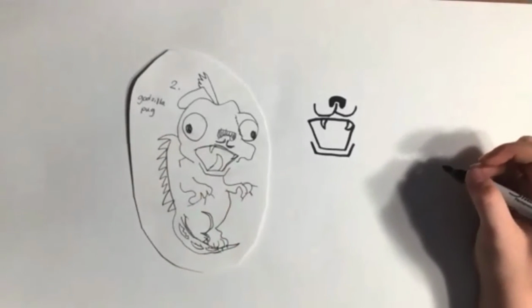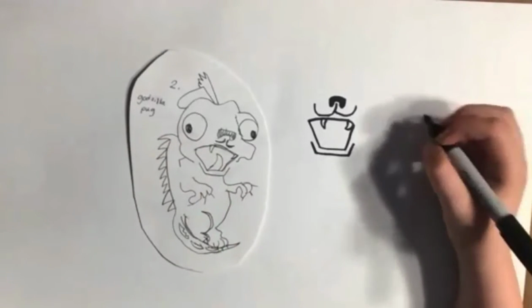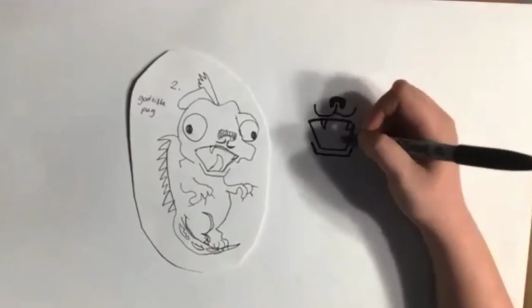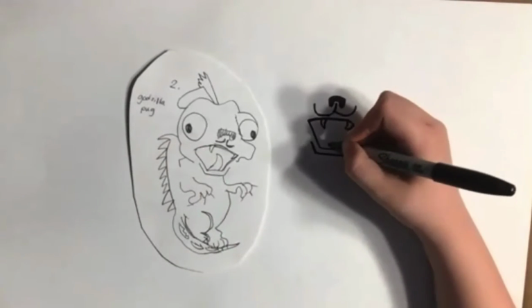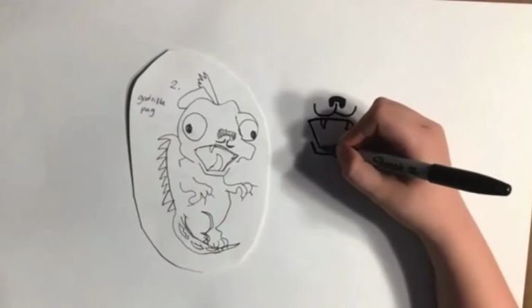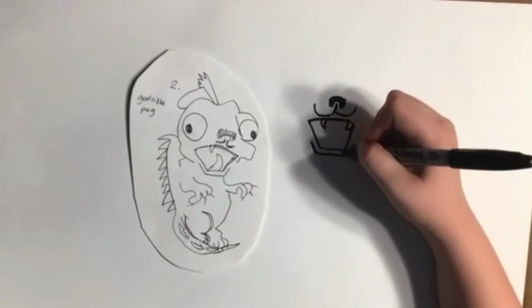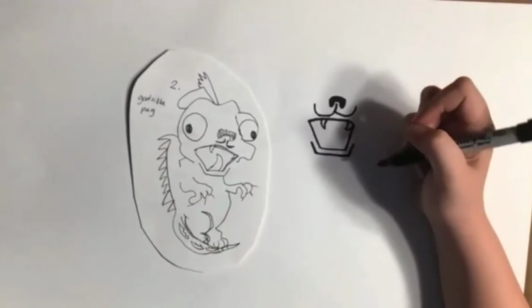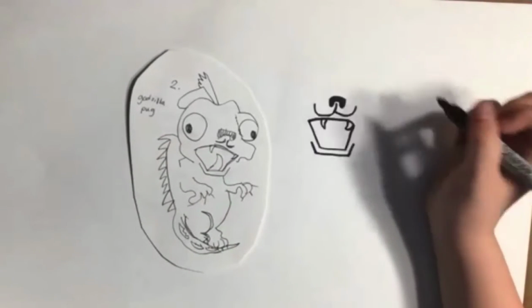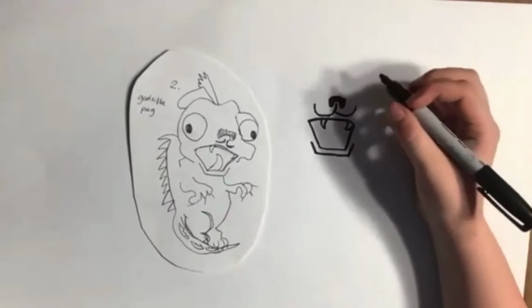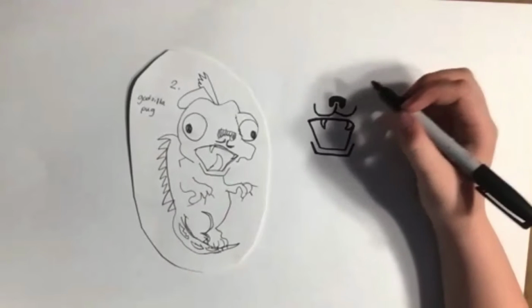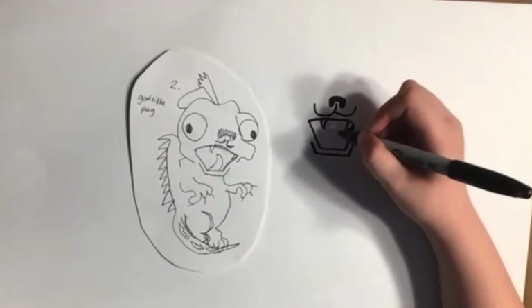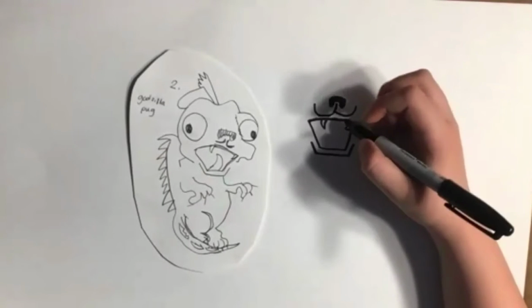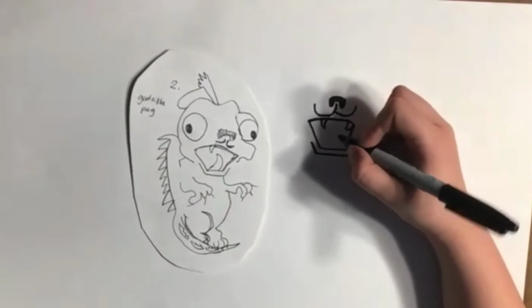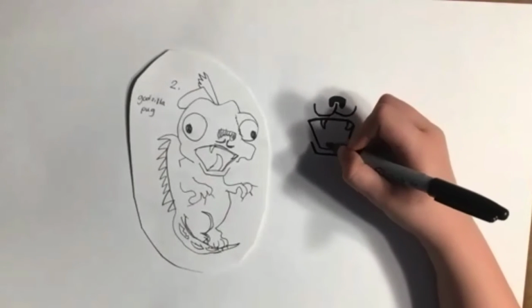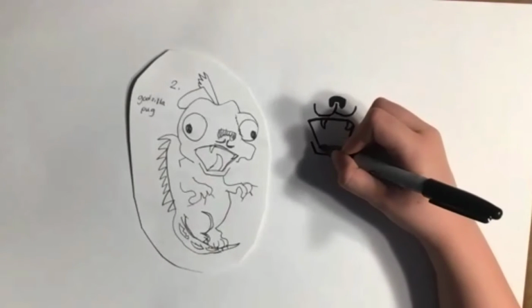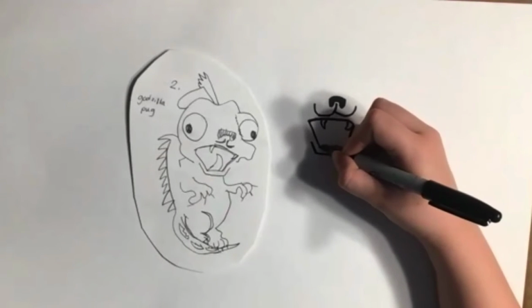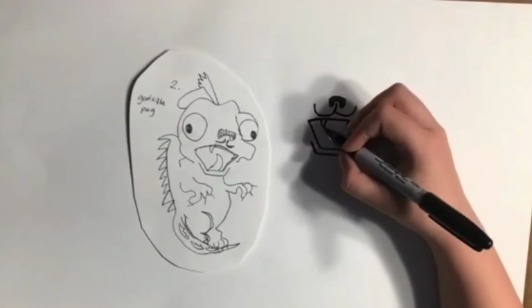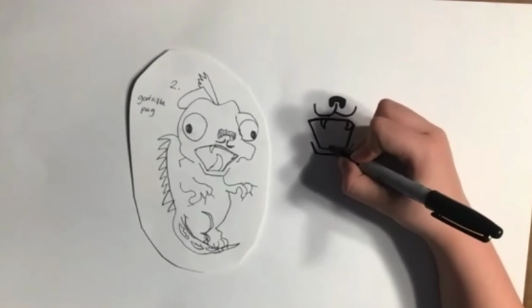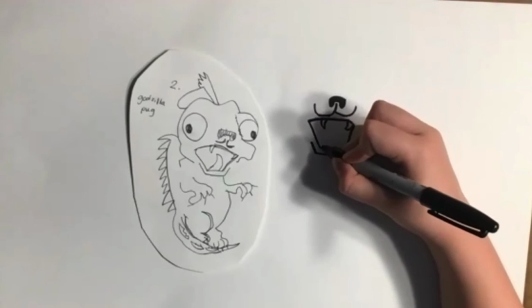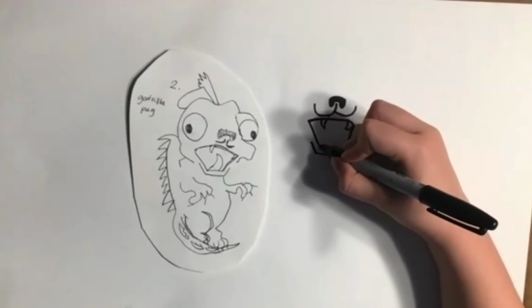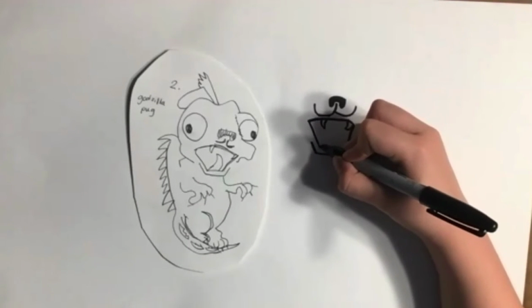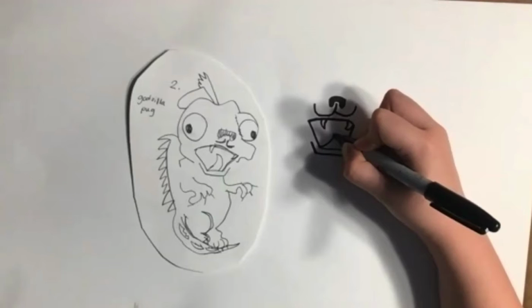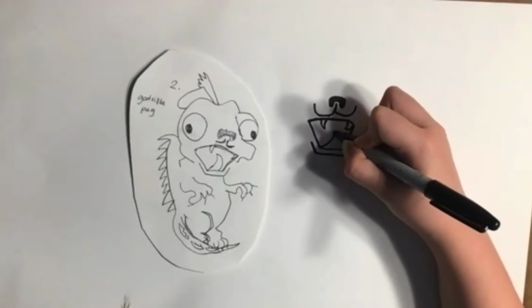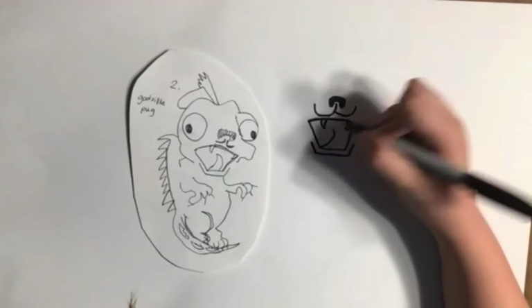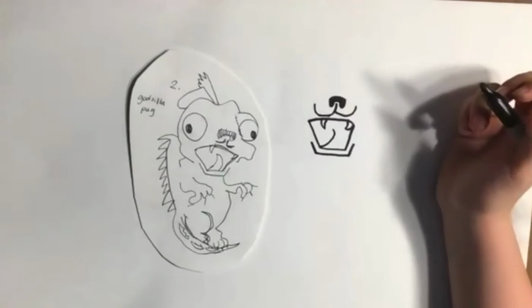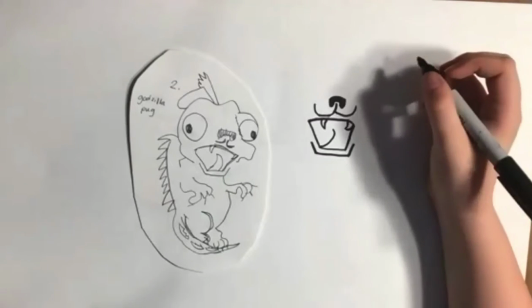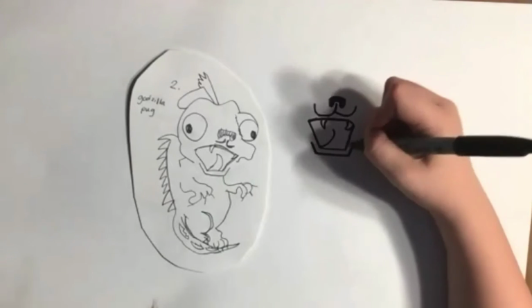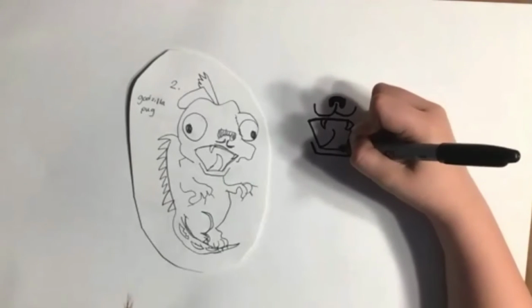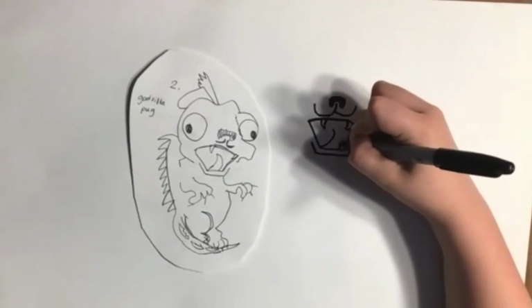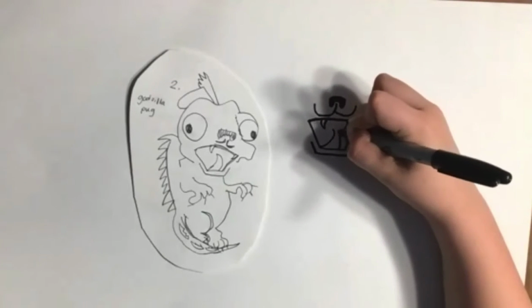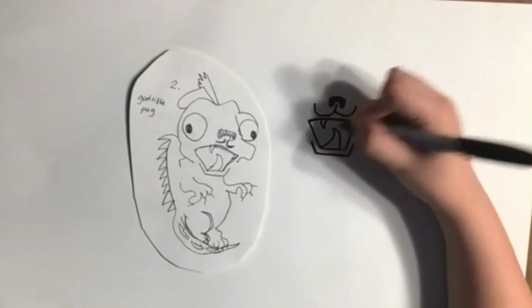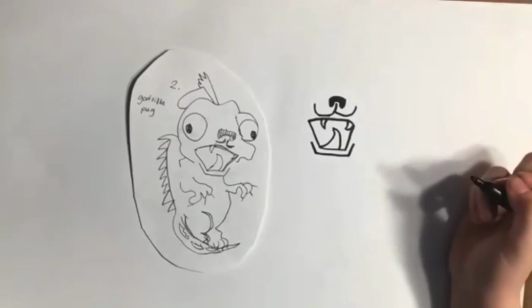One more thing about the mouth — you can do a rounded tongue or a sharp tongue. I think I would like to do a sharp tongue. So start from here, go up, and then touch.